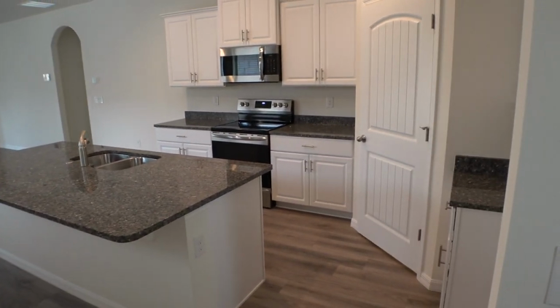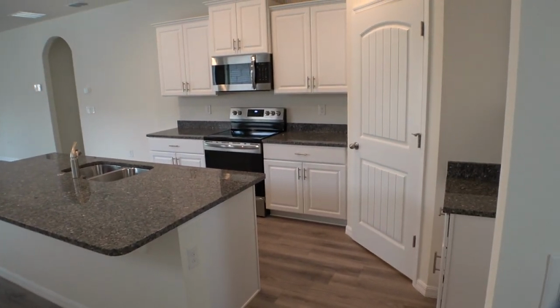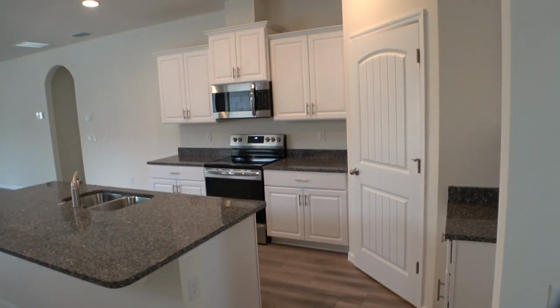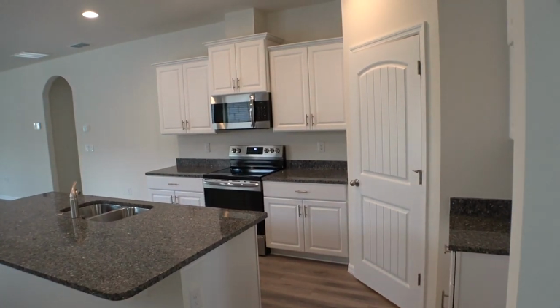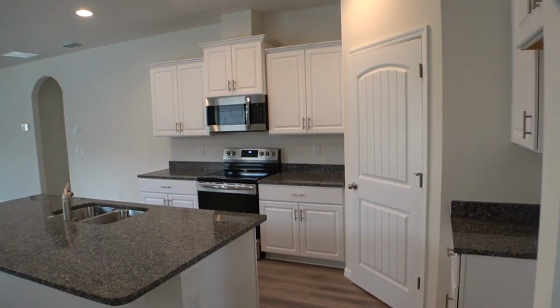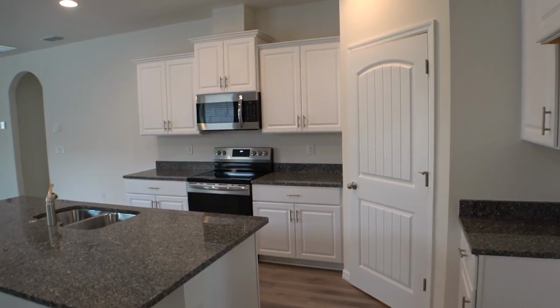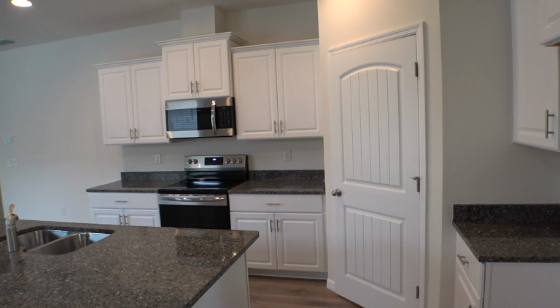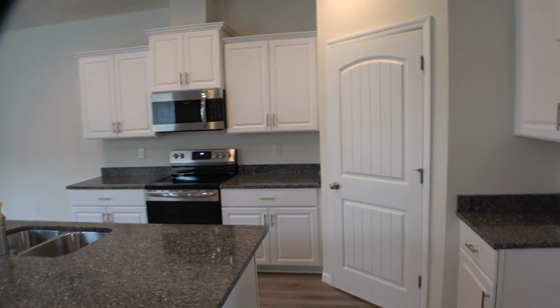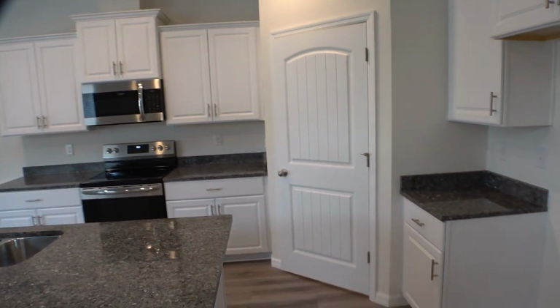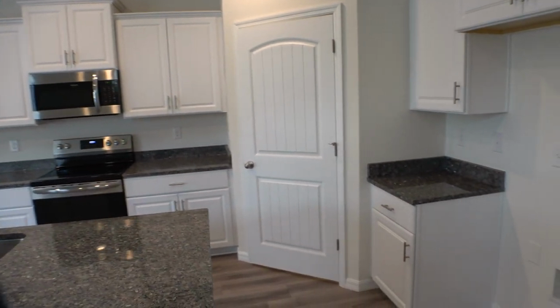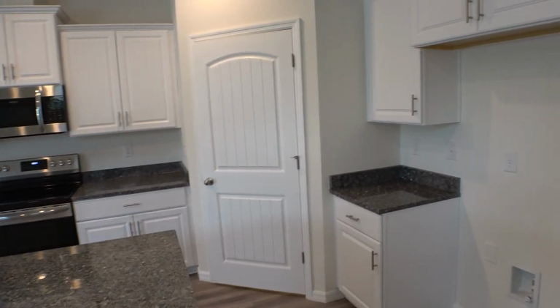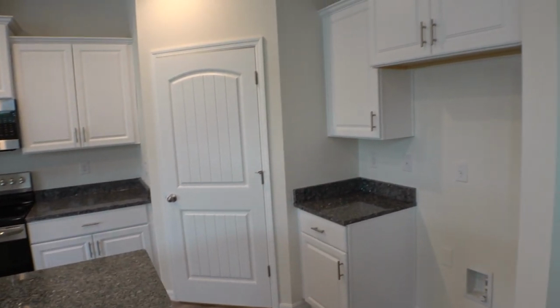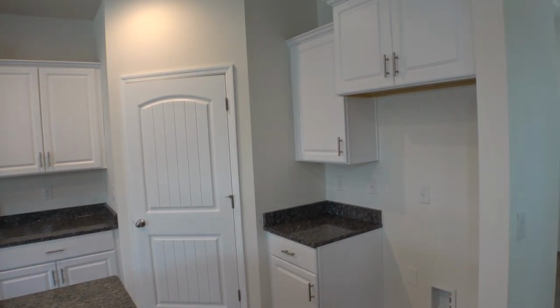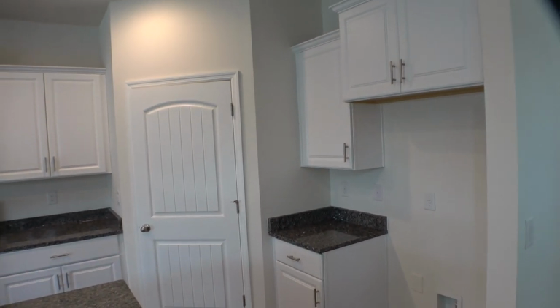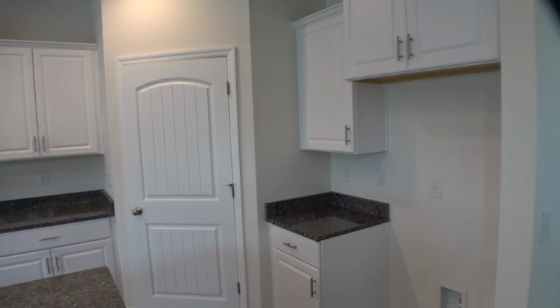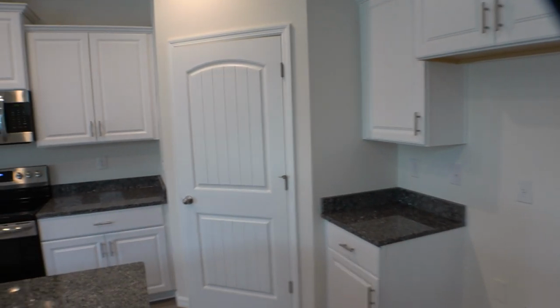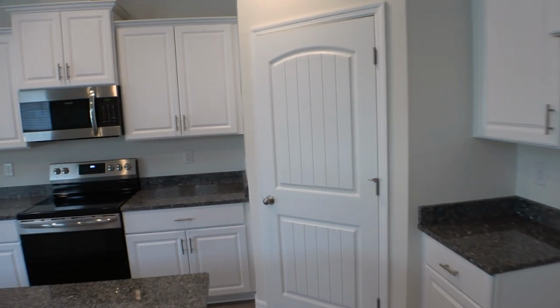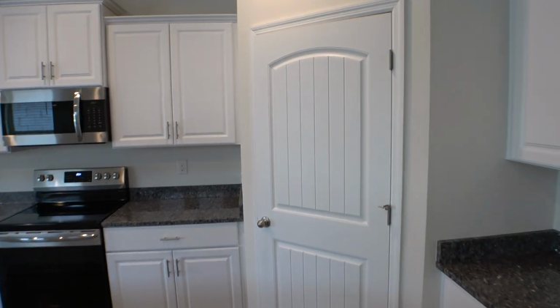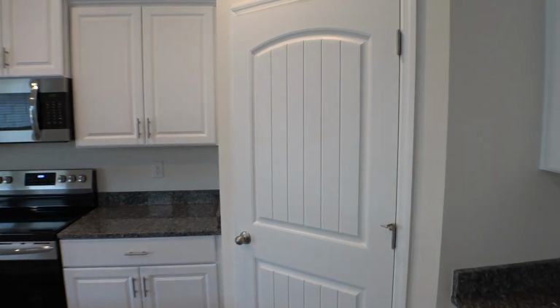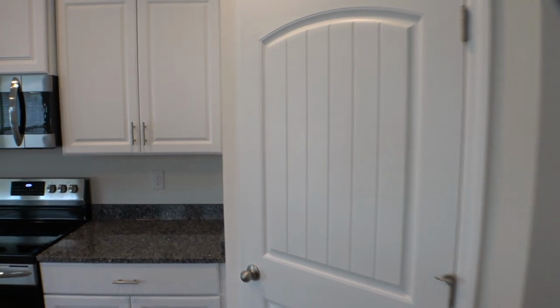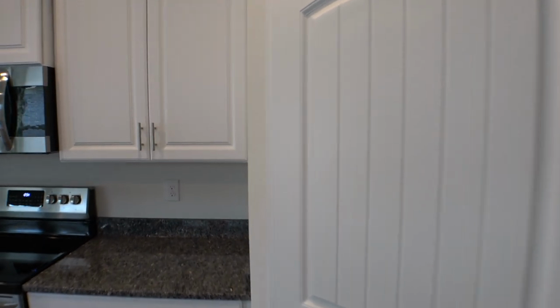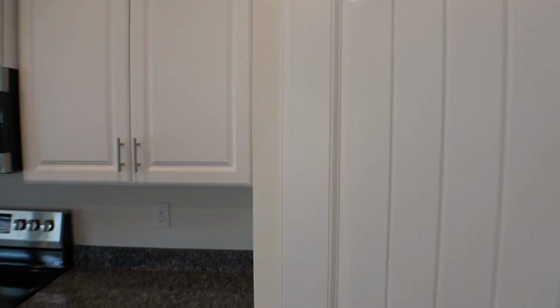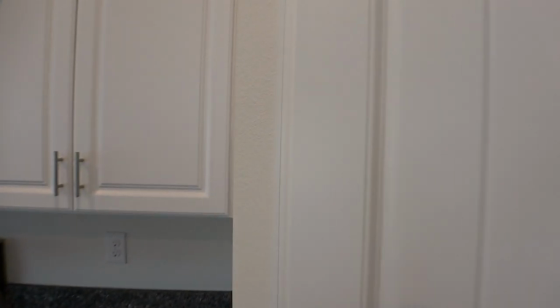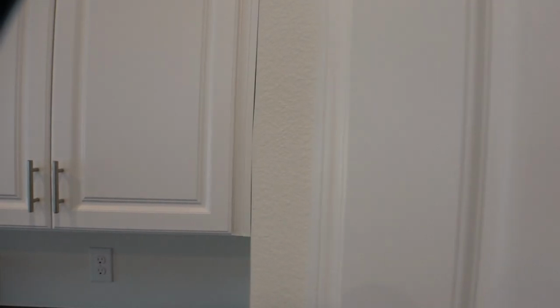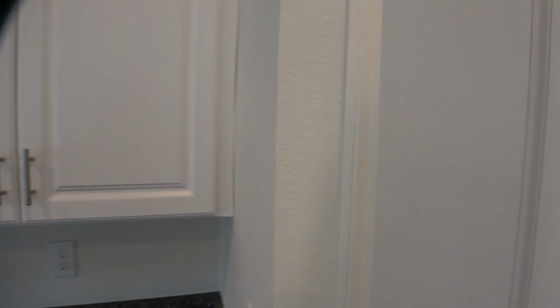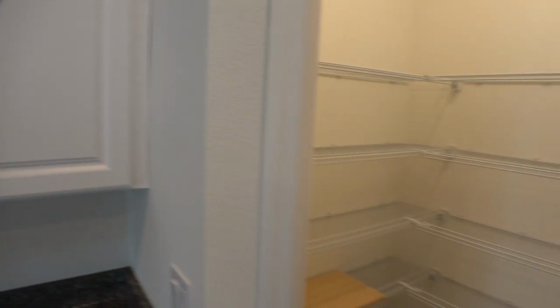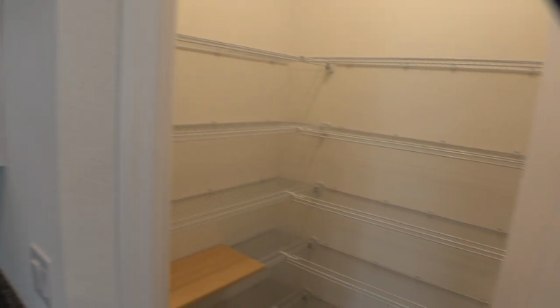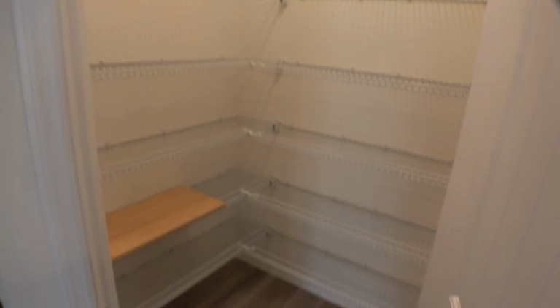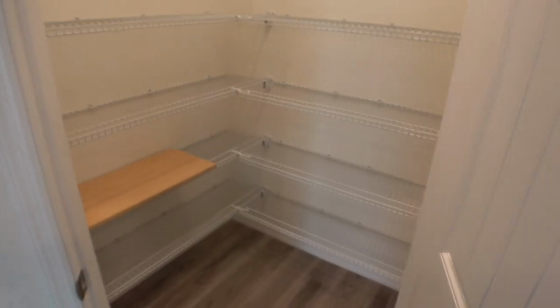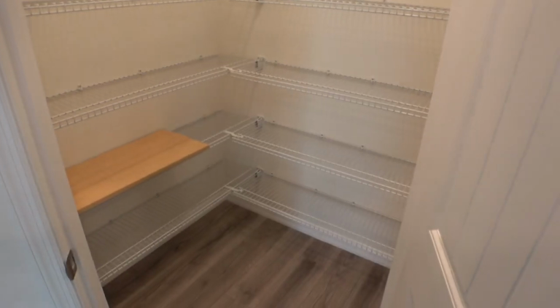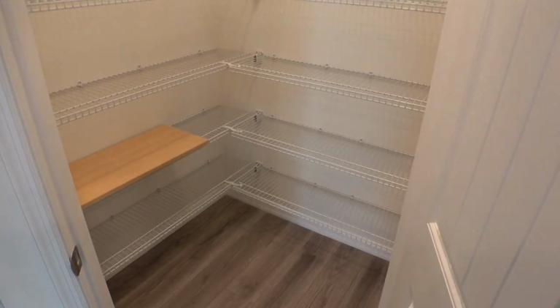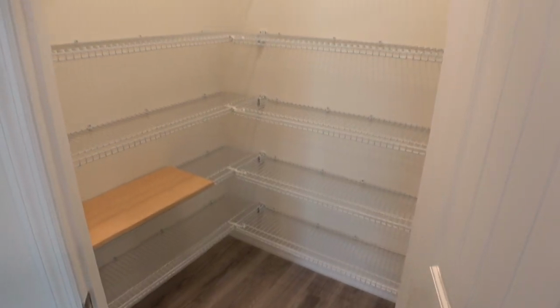And here's your kitchen. It's a nice-sized kitchen, considering the size of the home. Got a really good pantry over here.